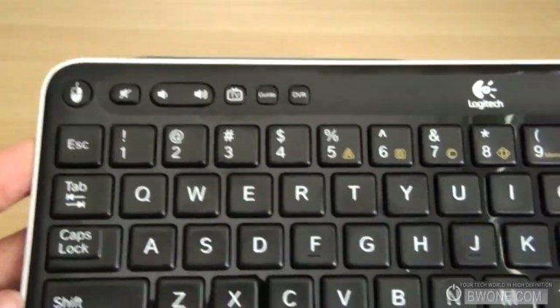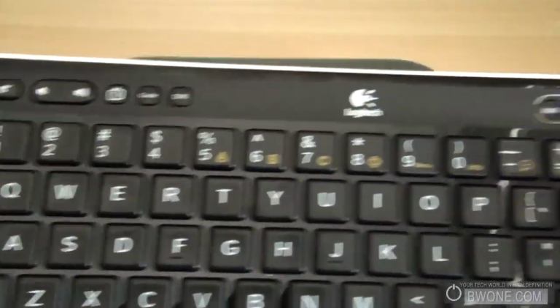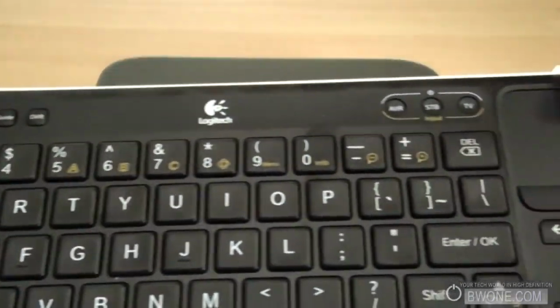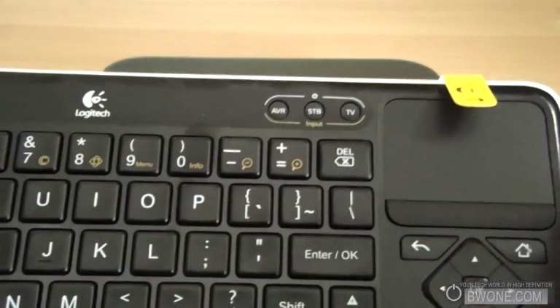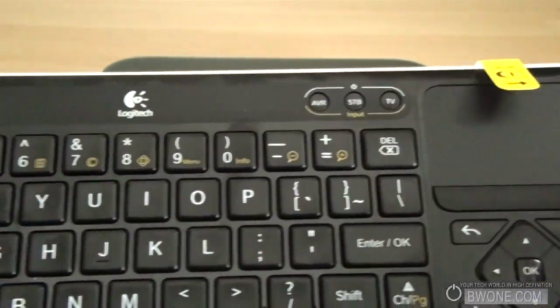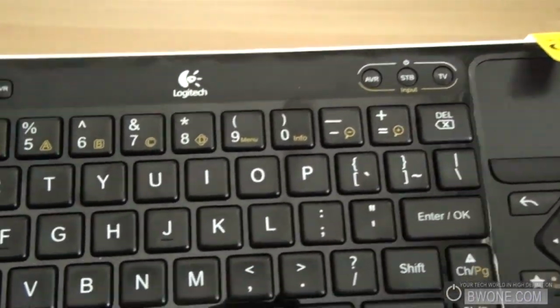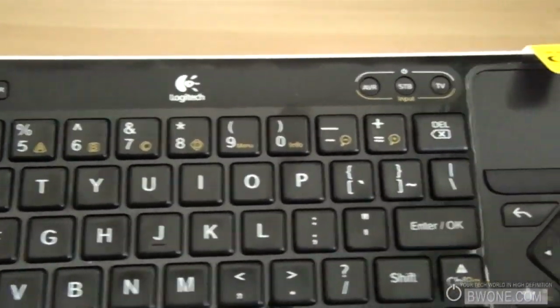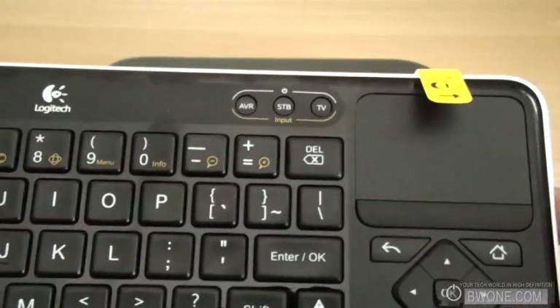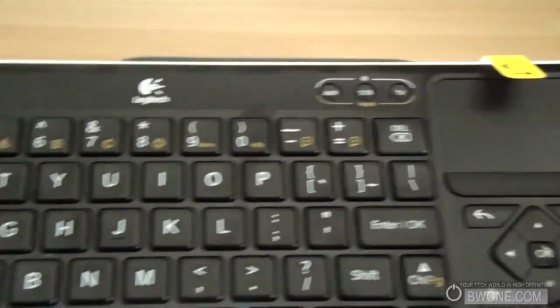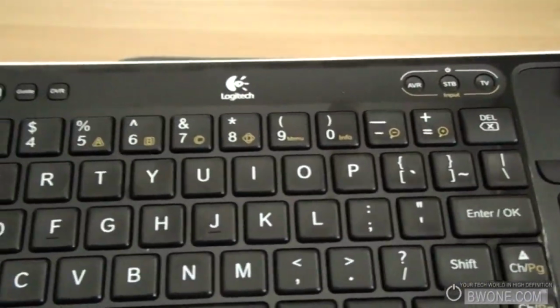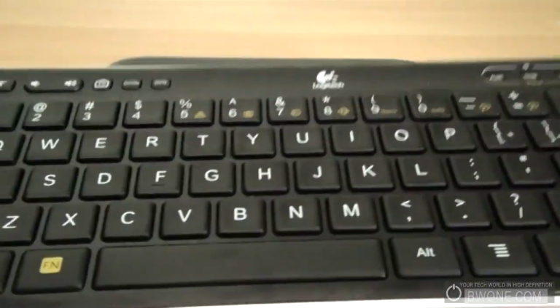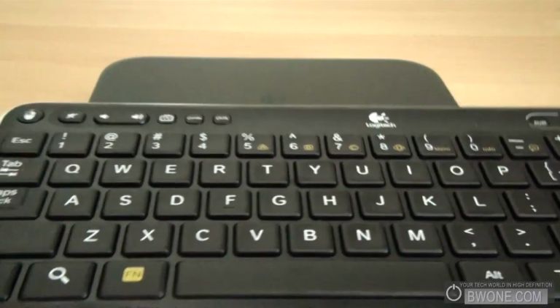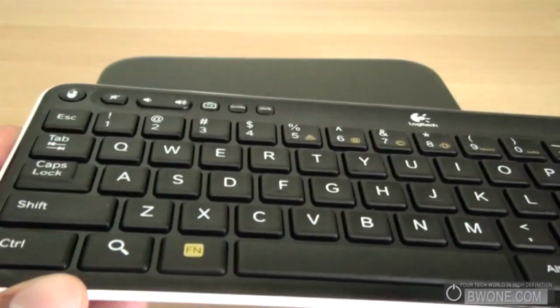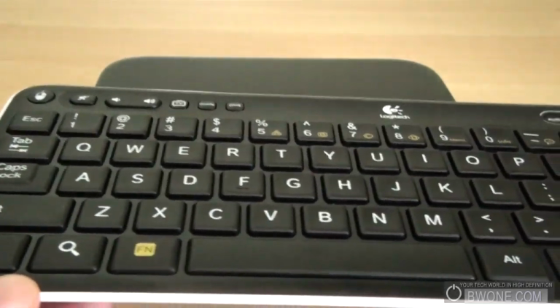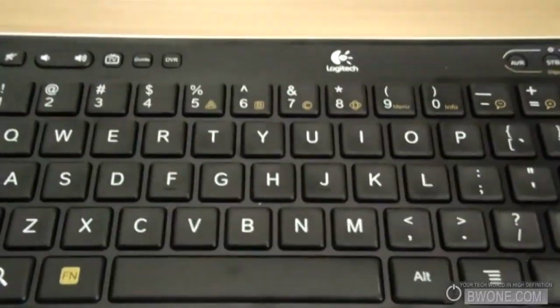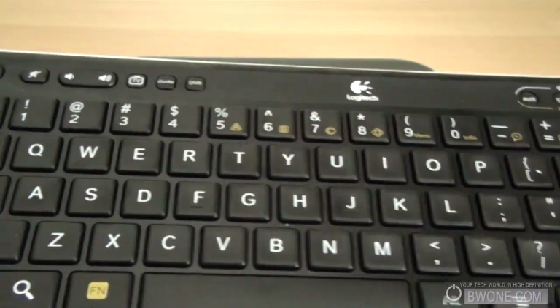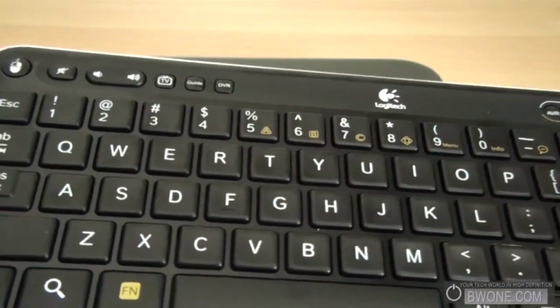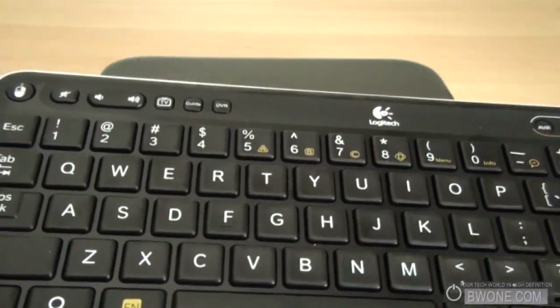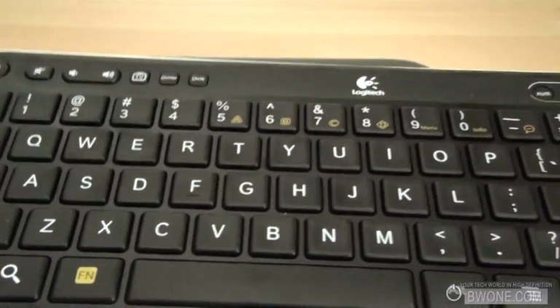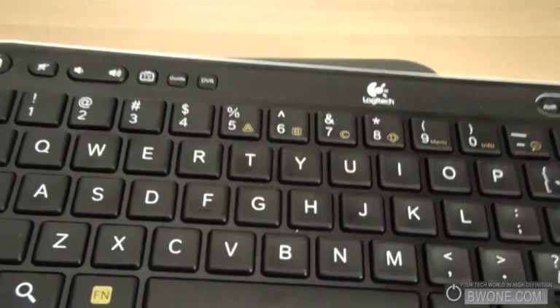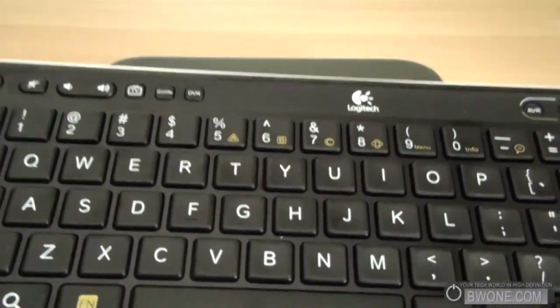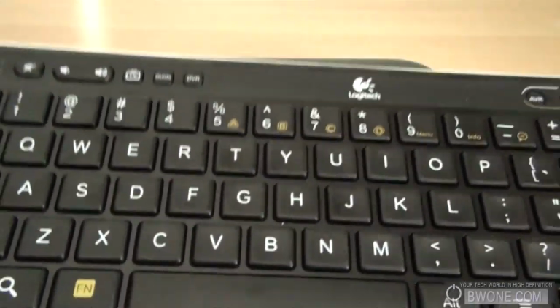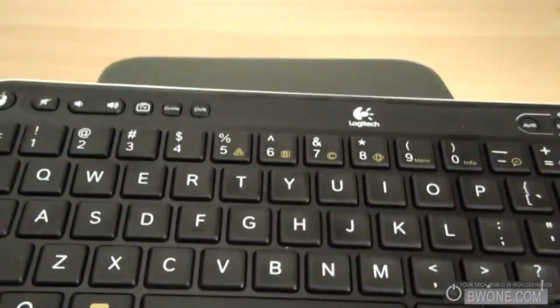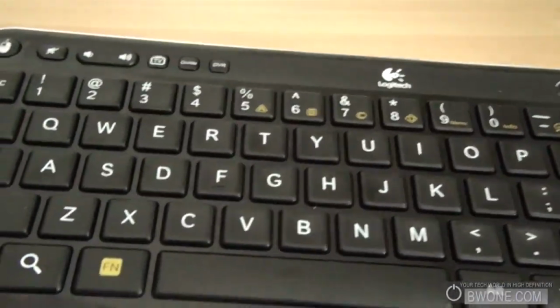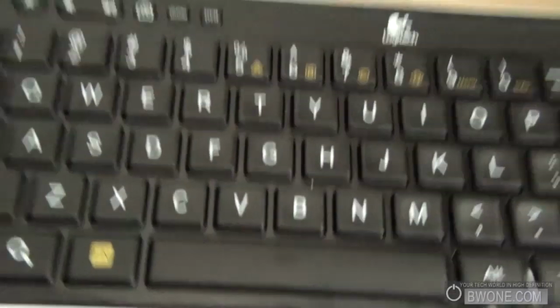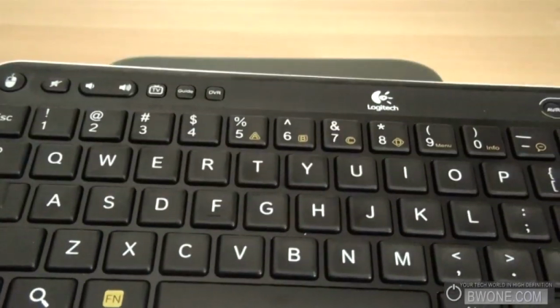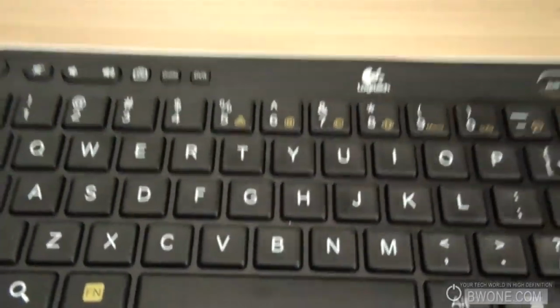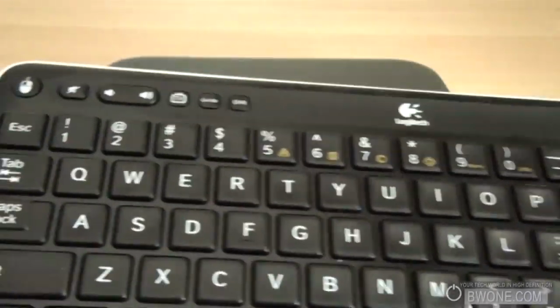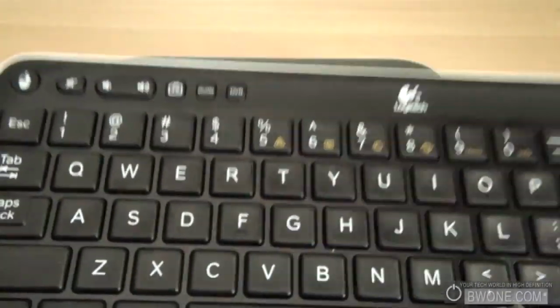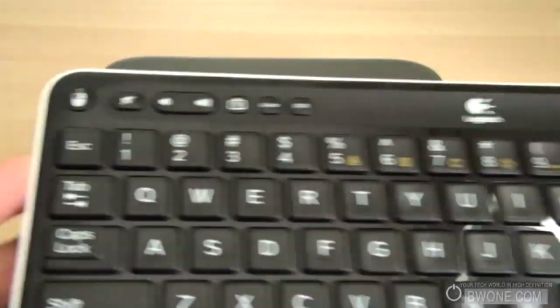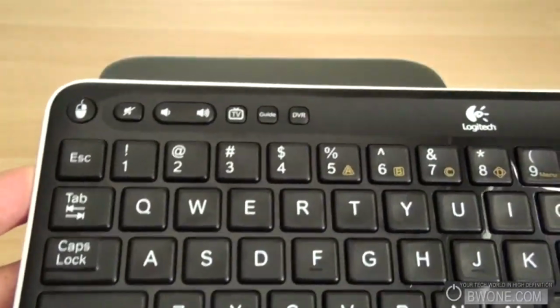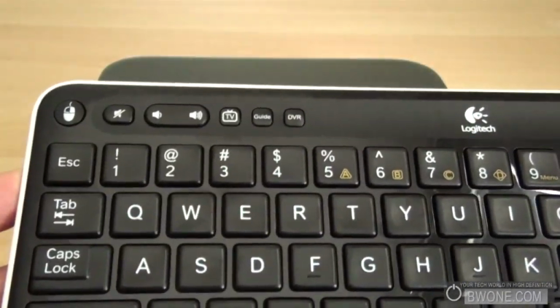Pretty interesting keyboard here. It's definitely bigger than the Sony Internet TV keyboard as it's pretty much a full keyboard, and it types pretty good so far. I would expect that from Logitech since they make a lot of PC accessories, so I expect the keyboard to work pretty well.